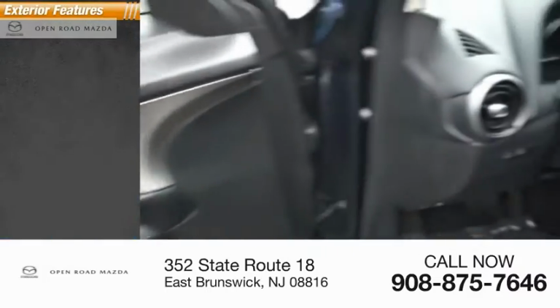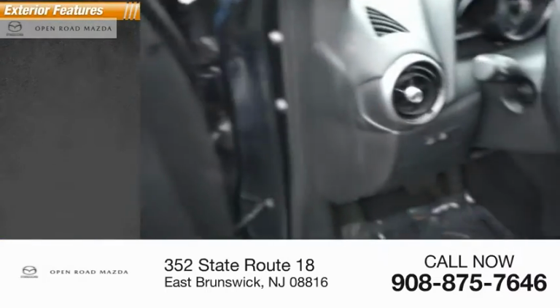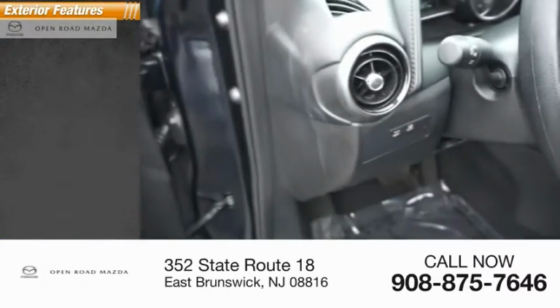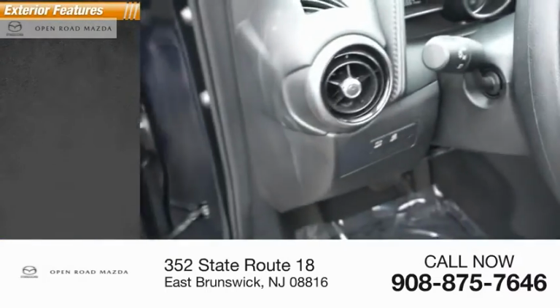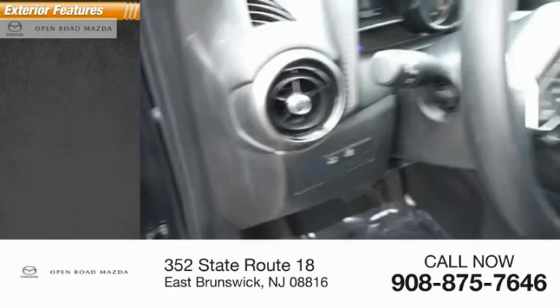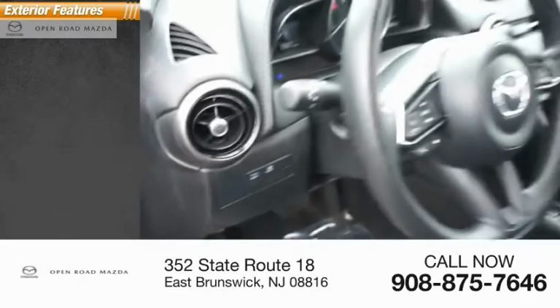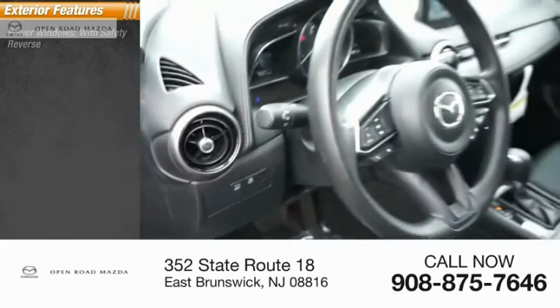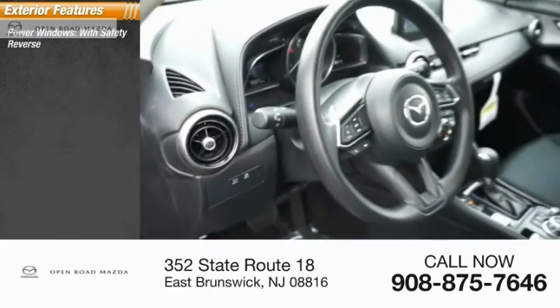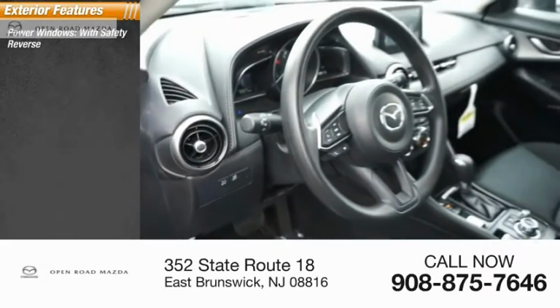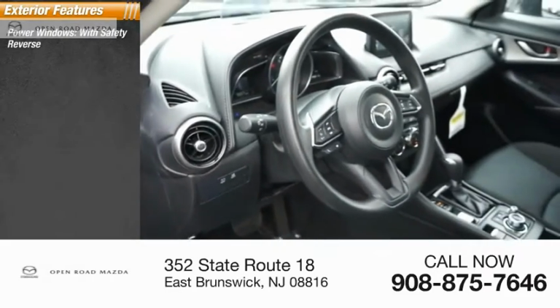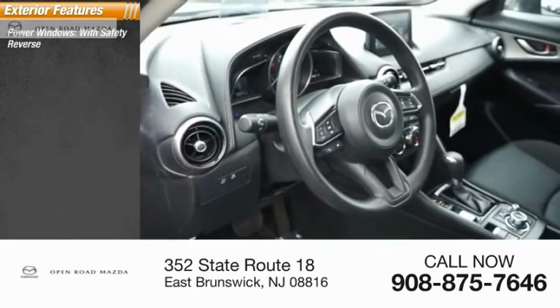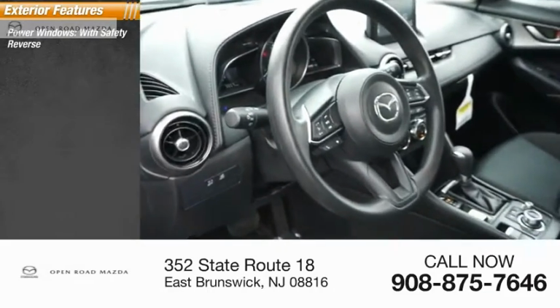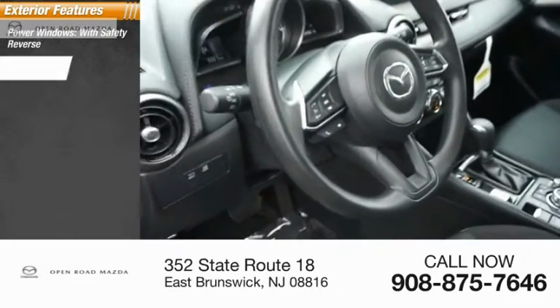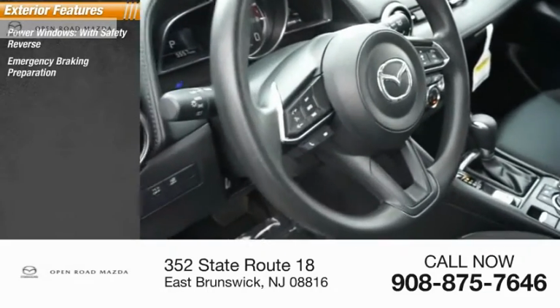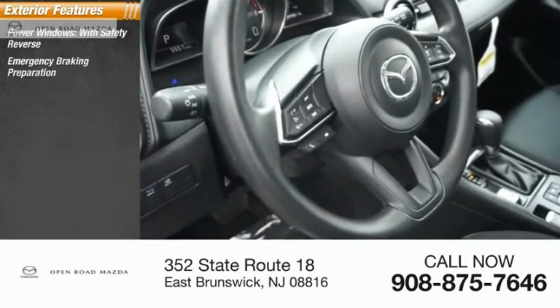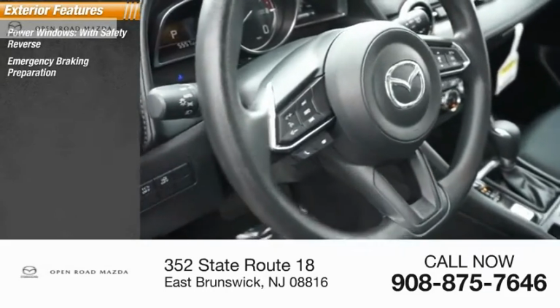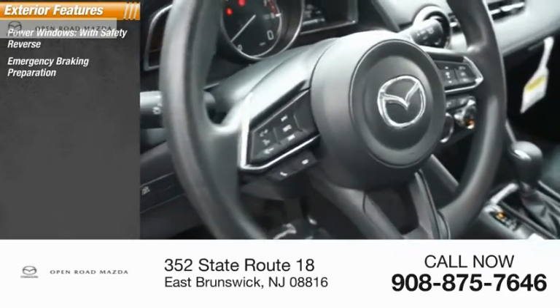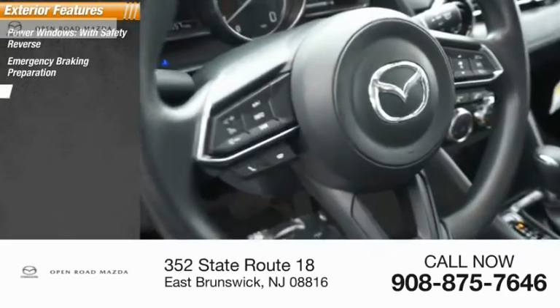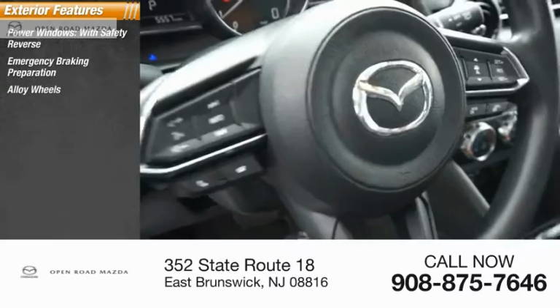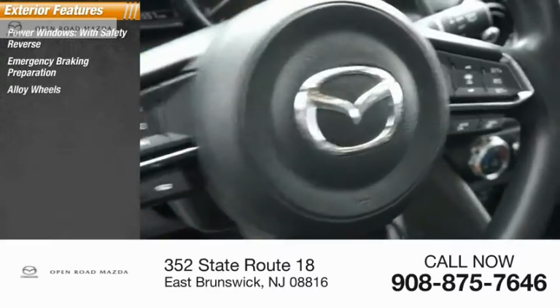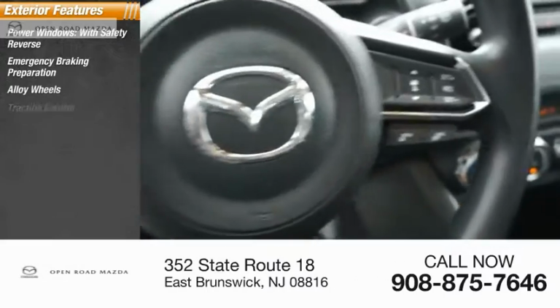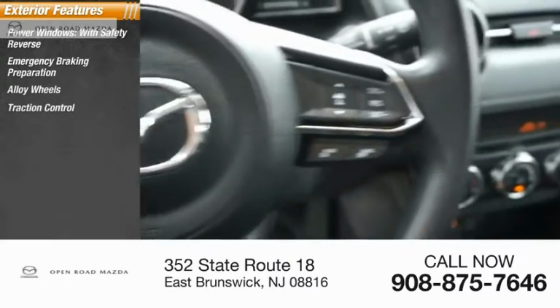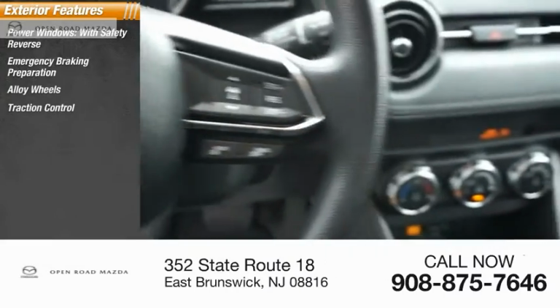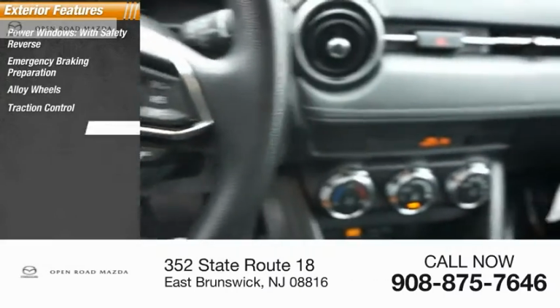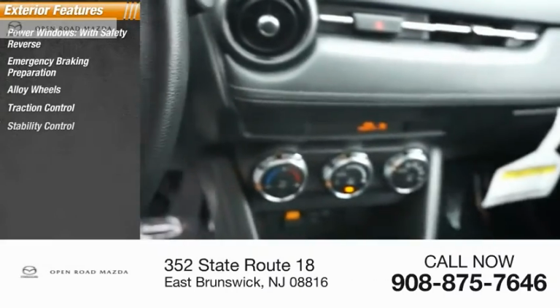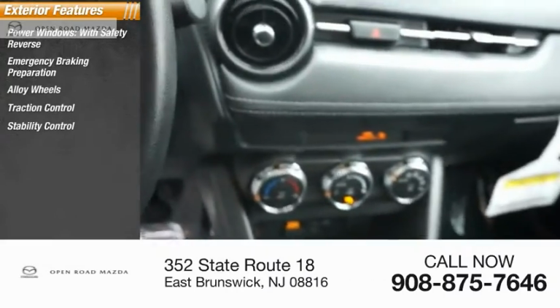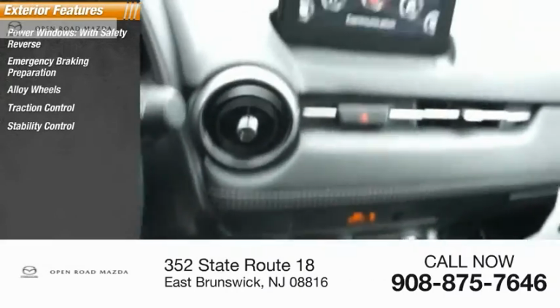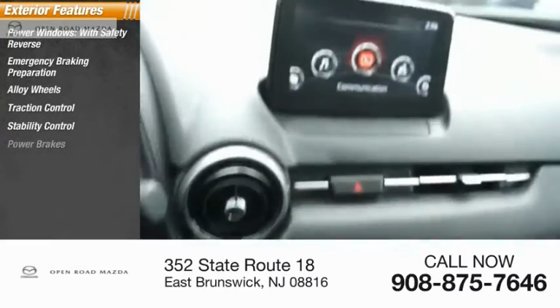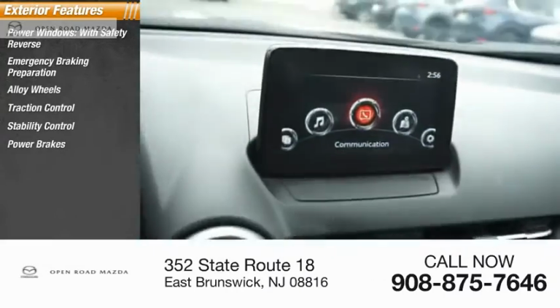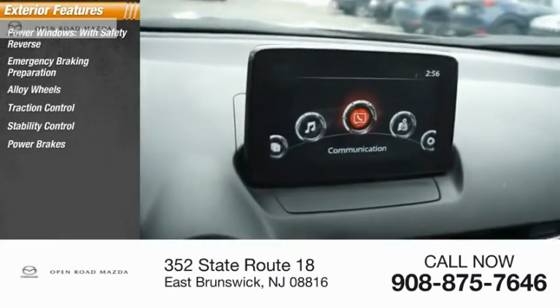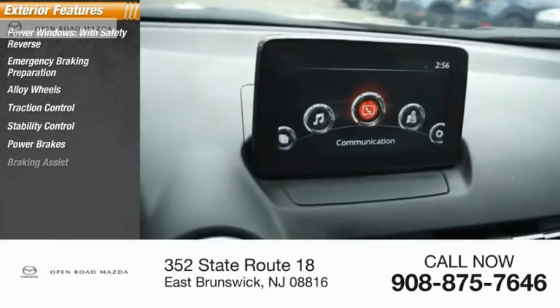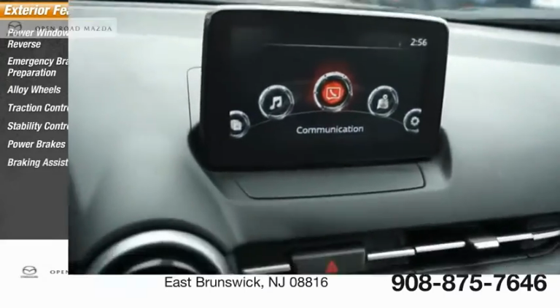Here are some of this vehicle's great options: power windows with safety reverse, emergency braking preparation, alloy wheels, traction control, stability control, power brakes, and braking assist.